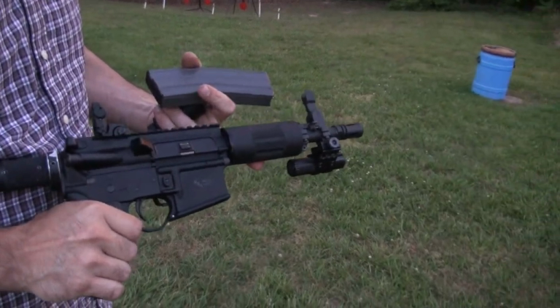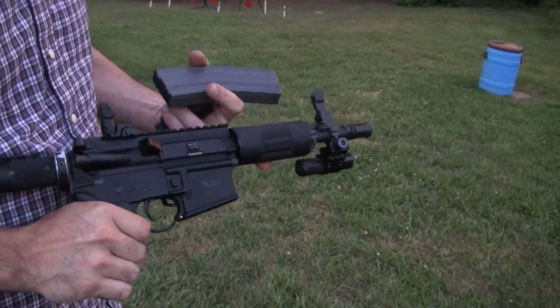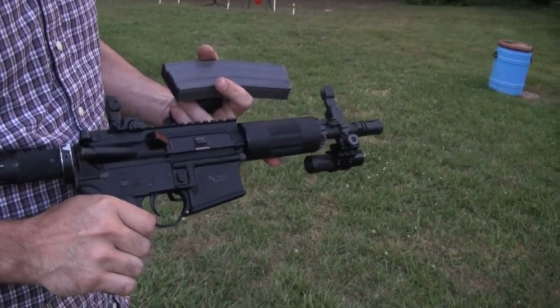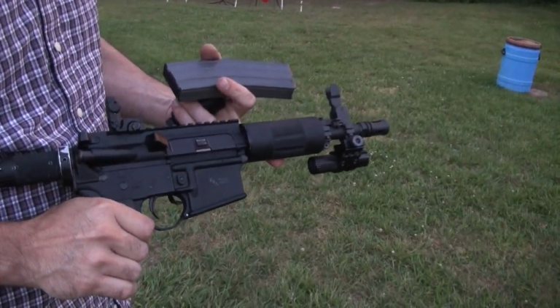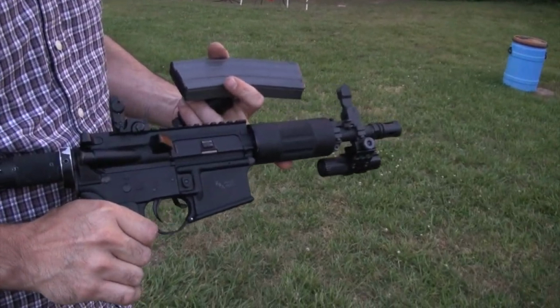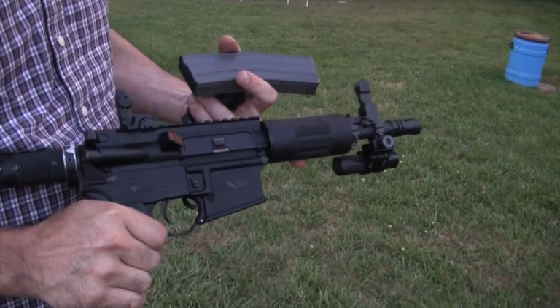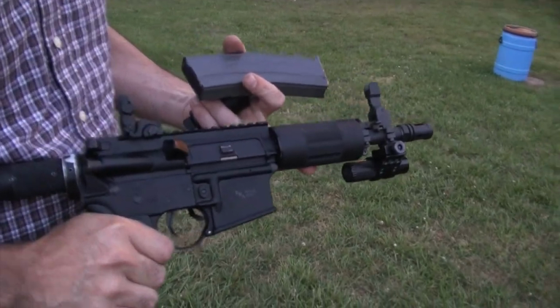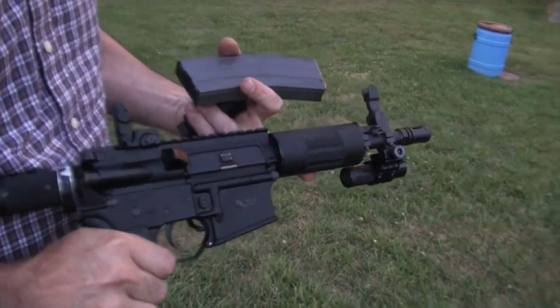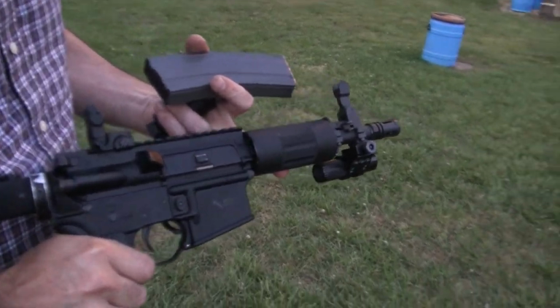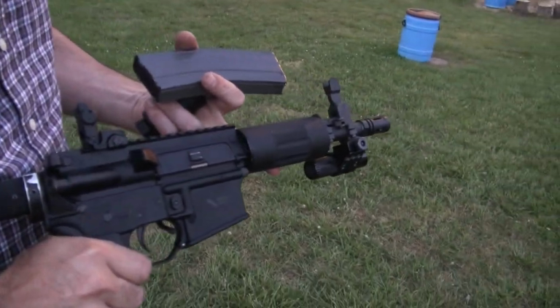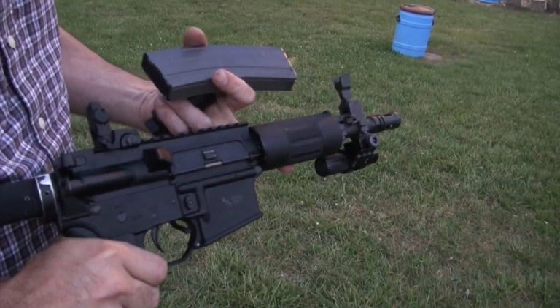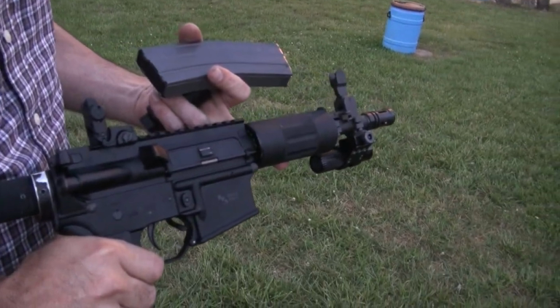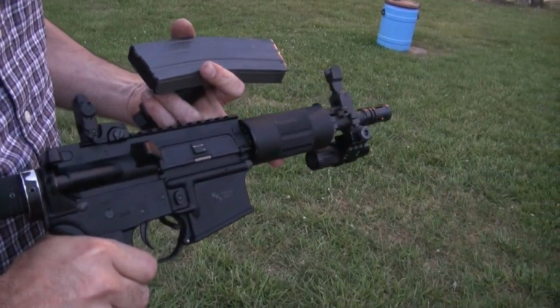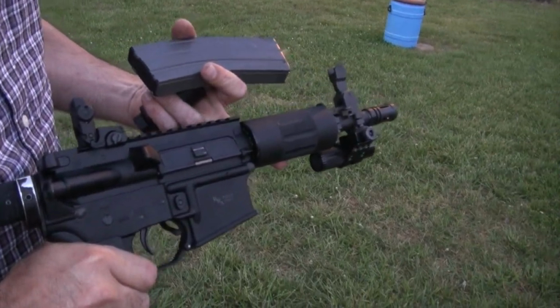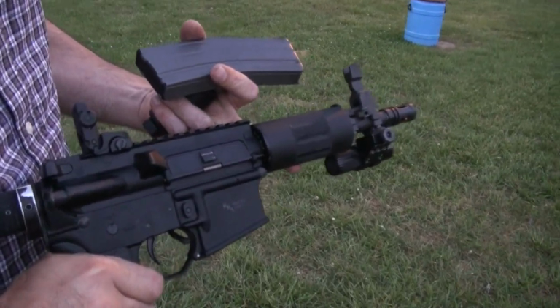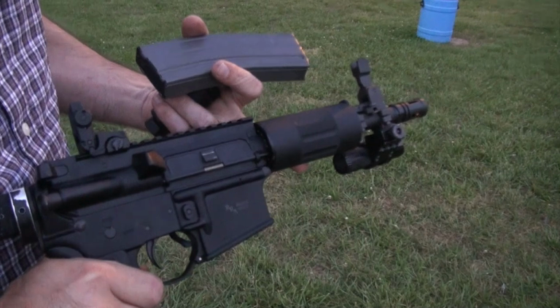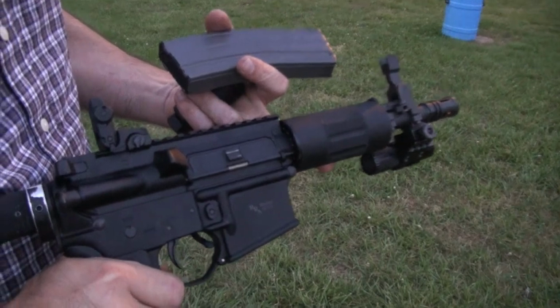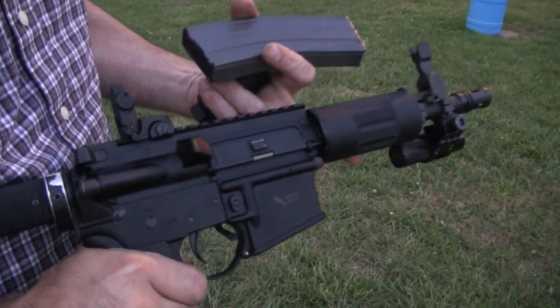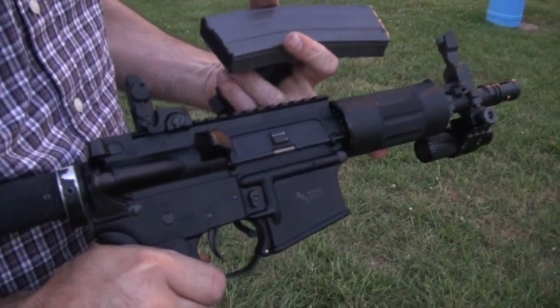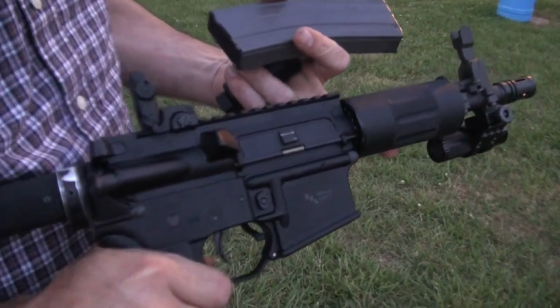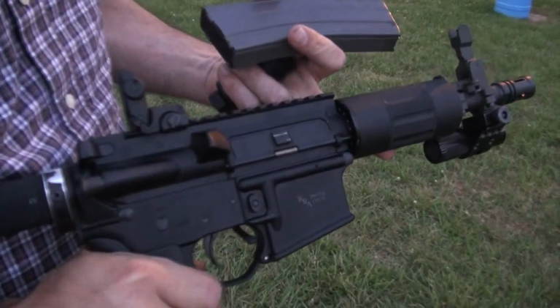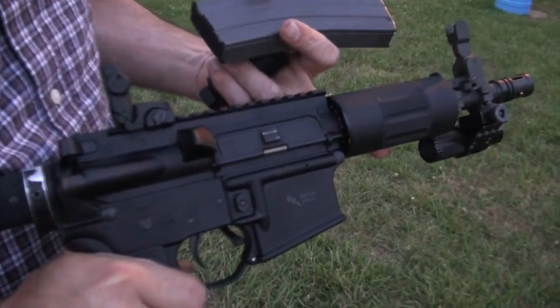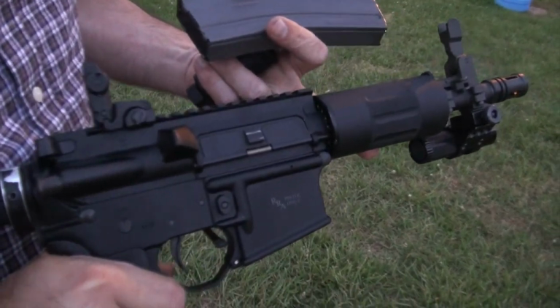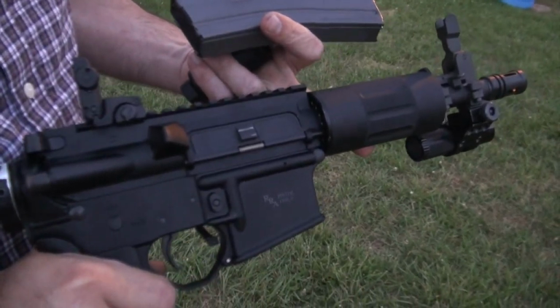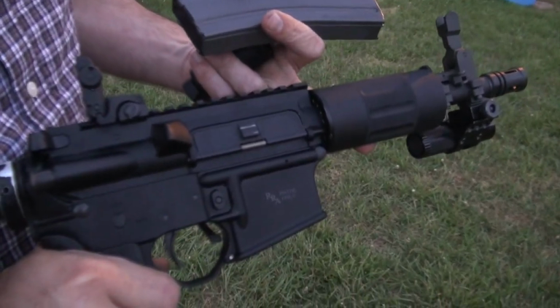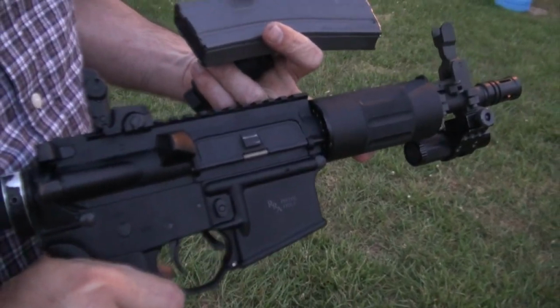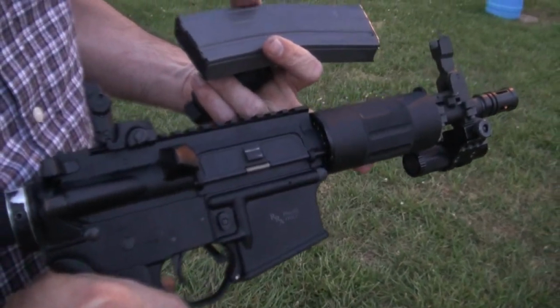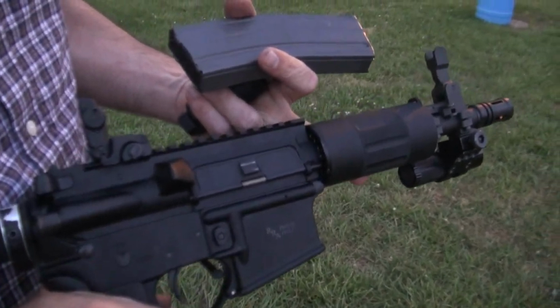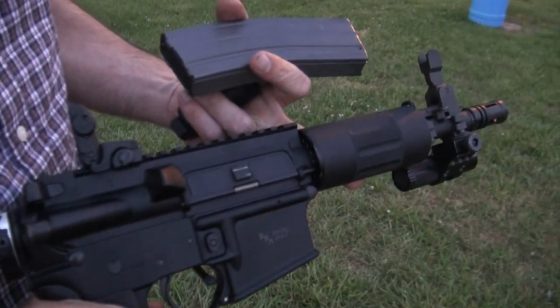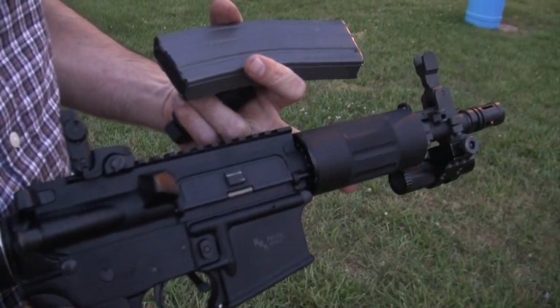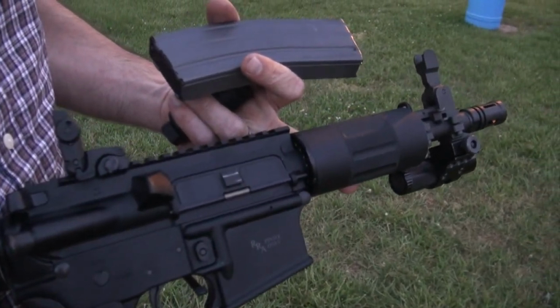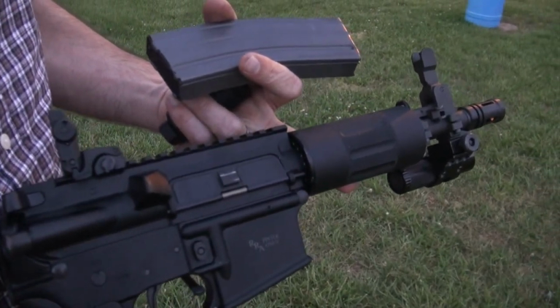Hello guys, Big Daddy Hoffman 1911 coming to you this evening. Got a little AR pistol in front of you and we're going to try something different.